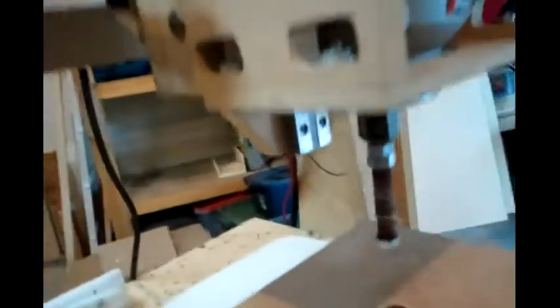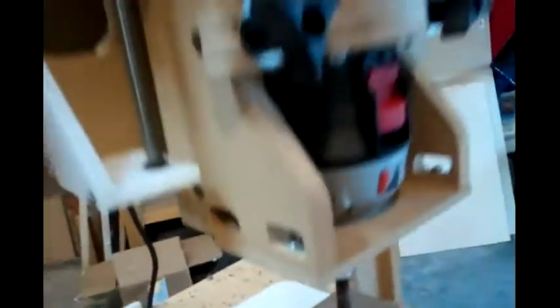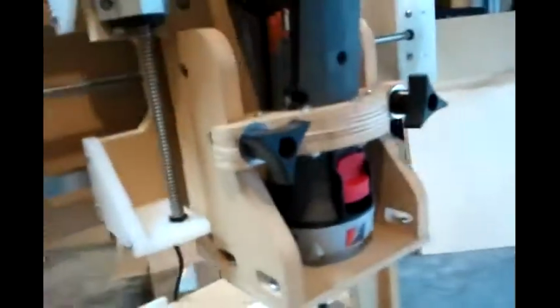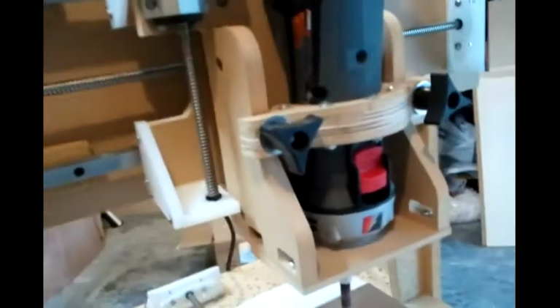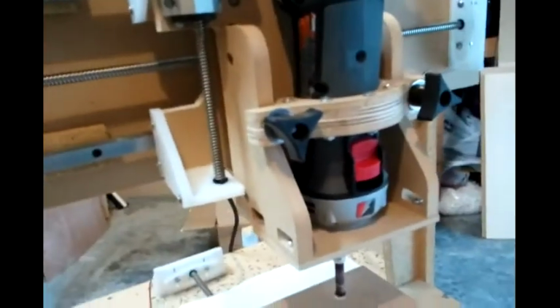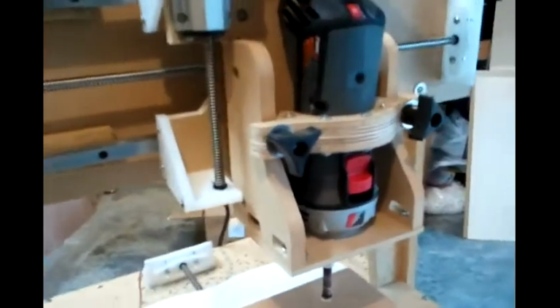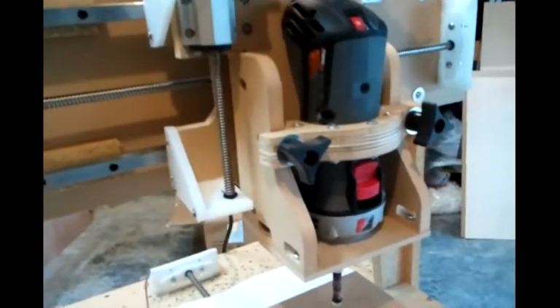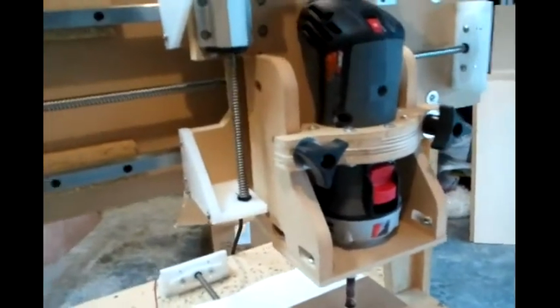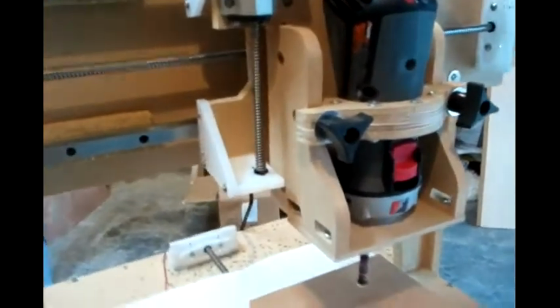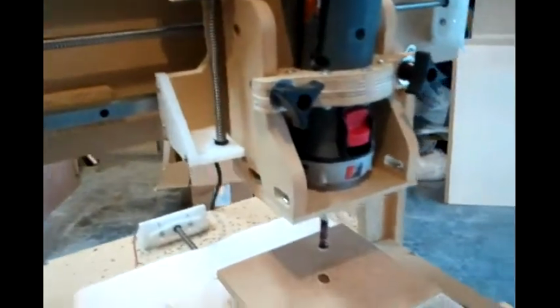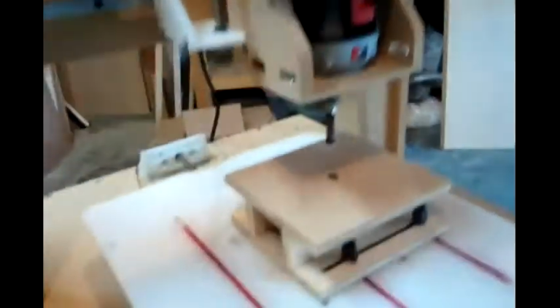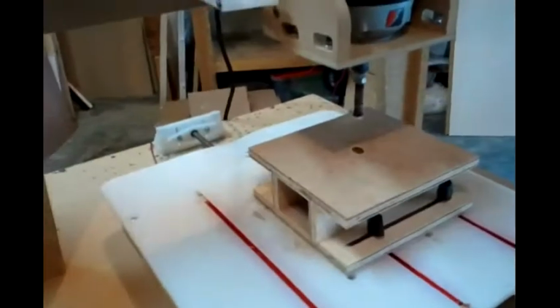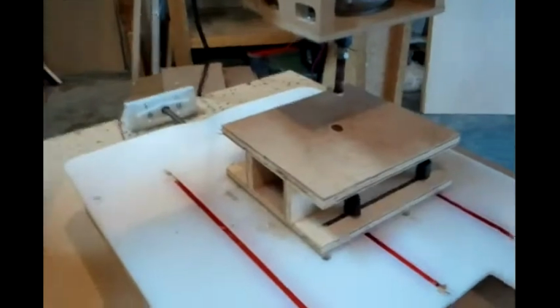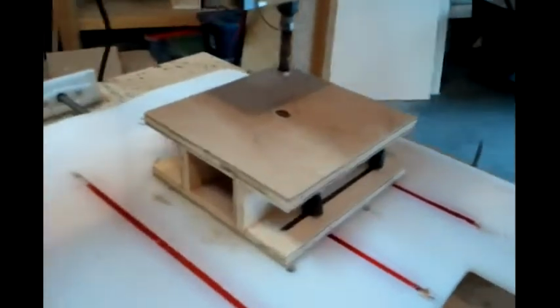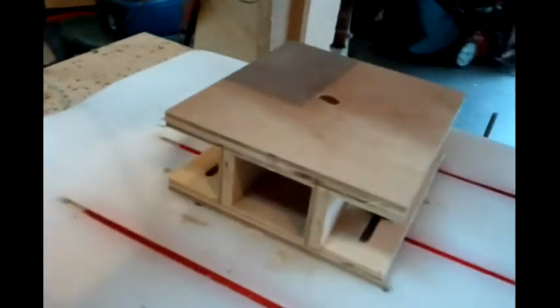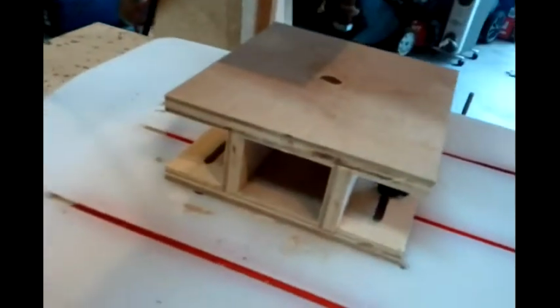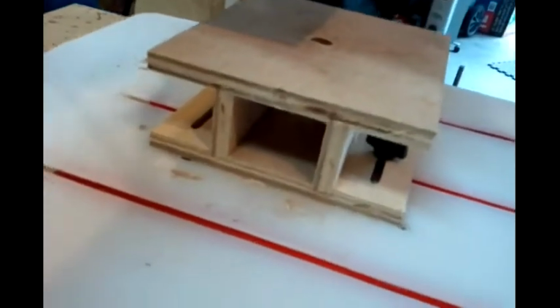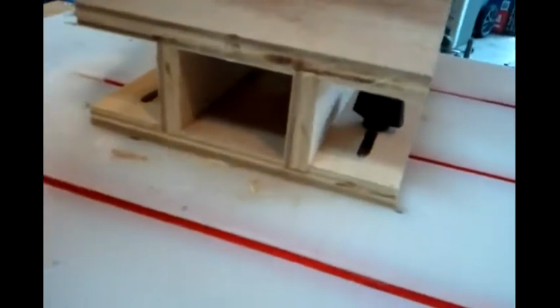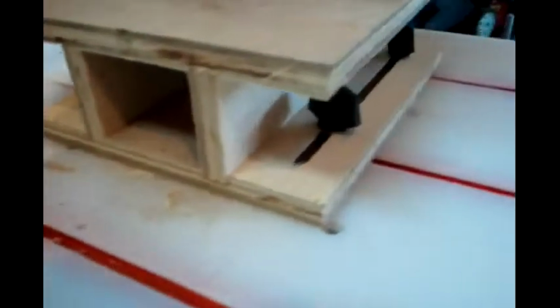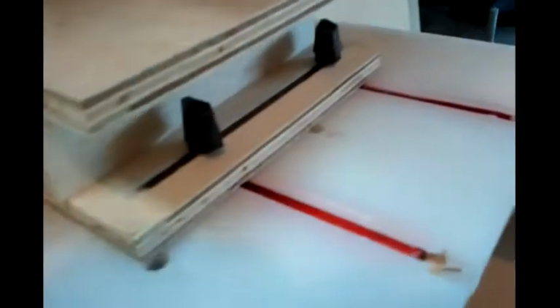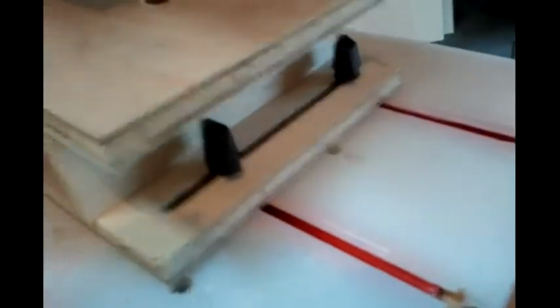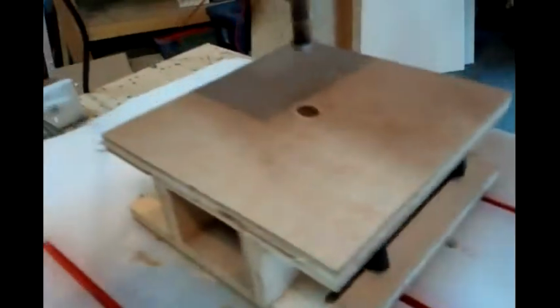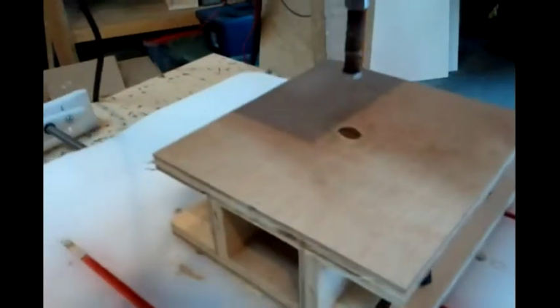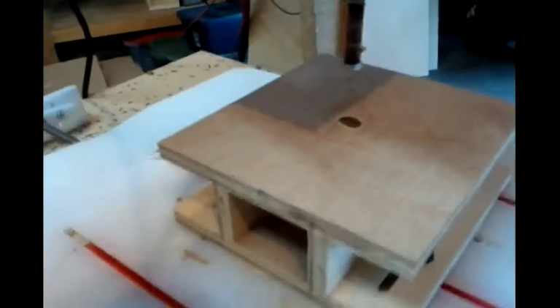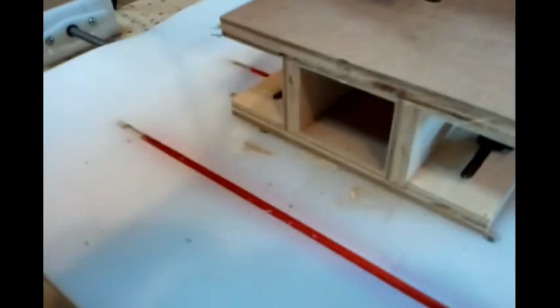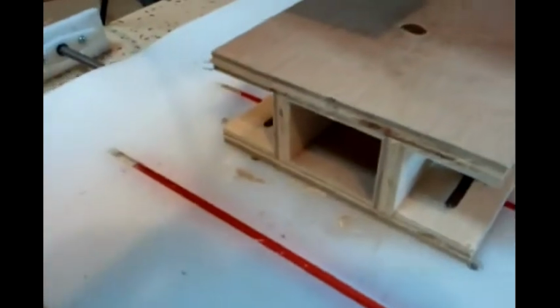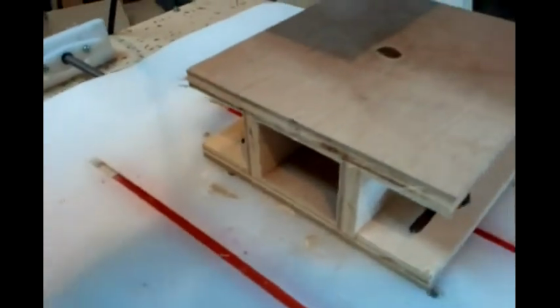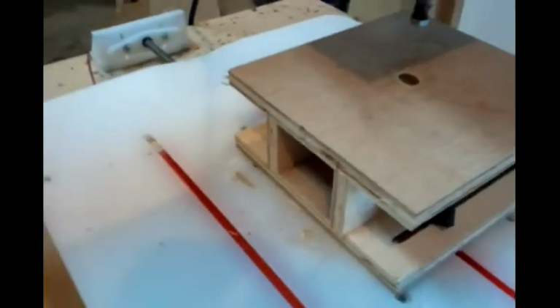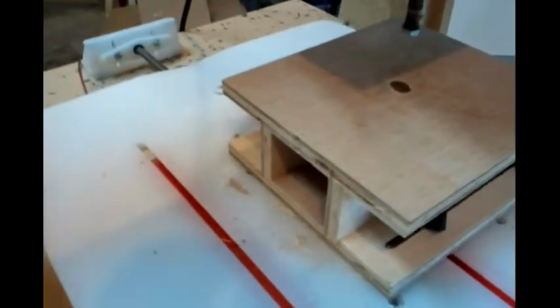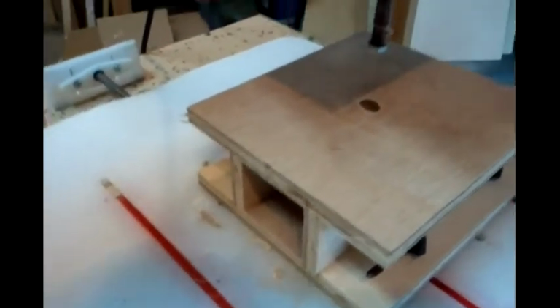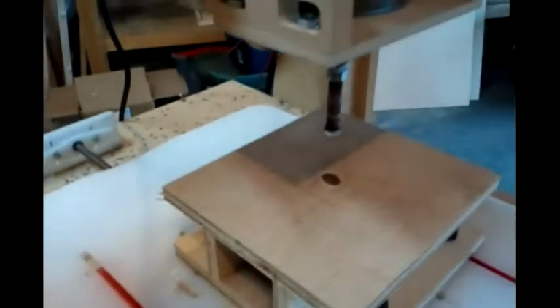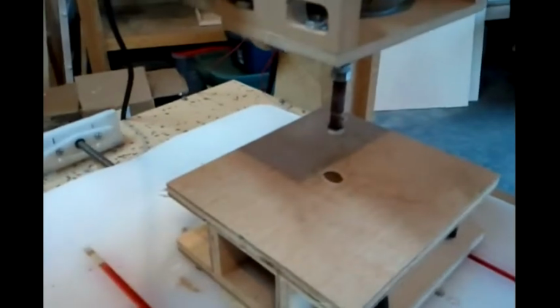I put them into my CNC machine, into the roto-zip, and made this base for it that I can just clamp down onto the T-track and adjust the position, with a hole for the sander to go down into.